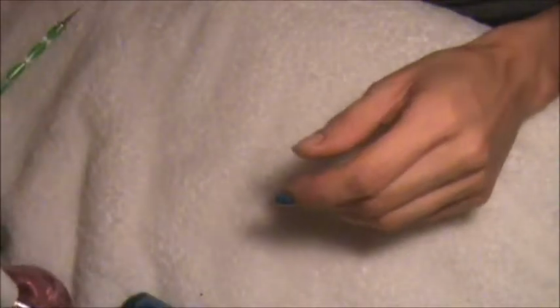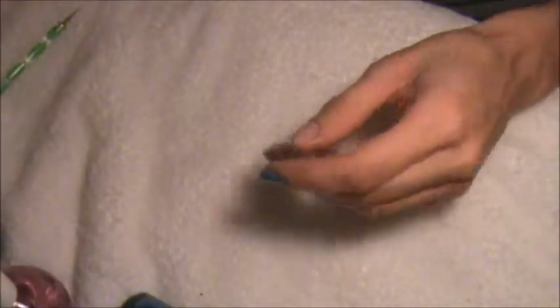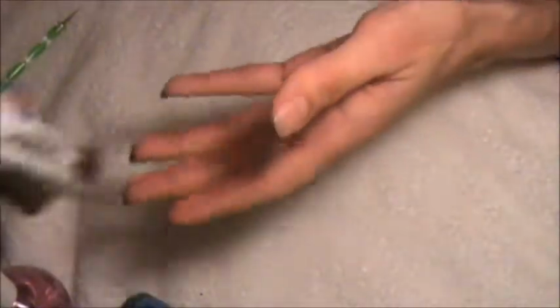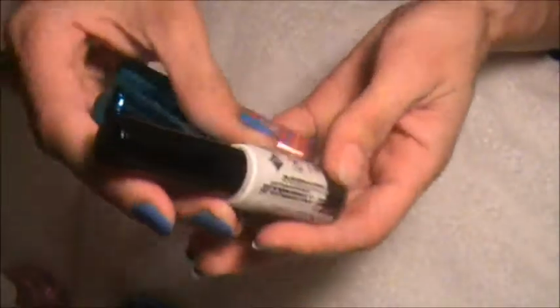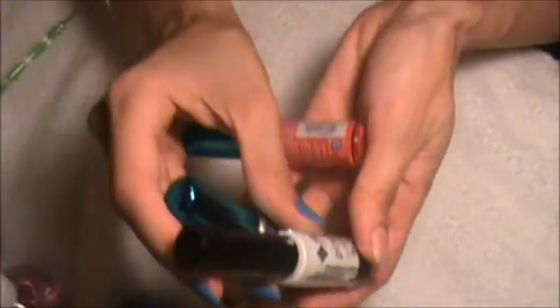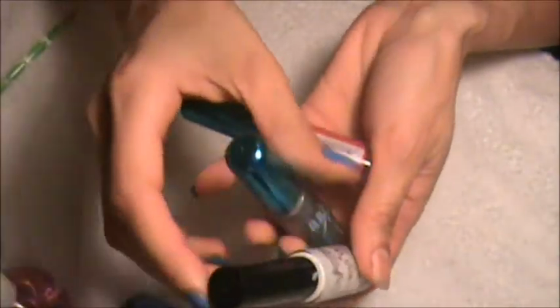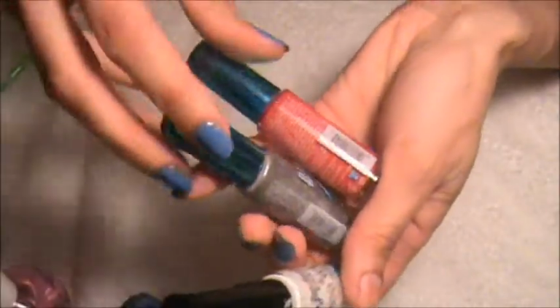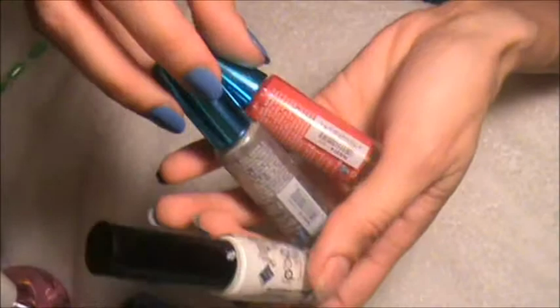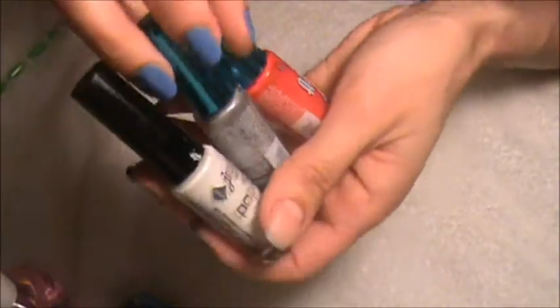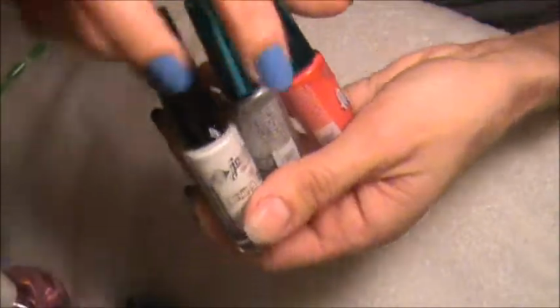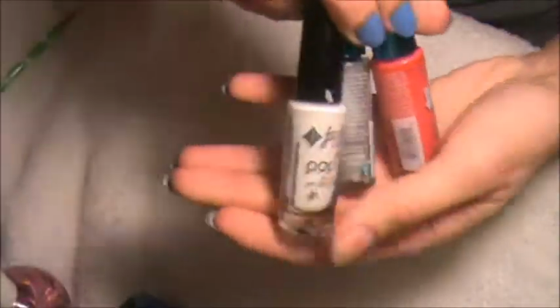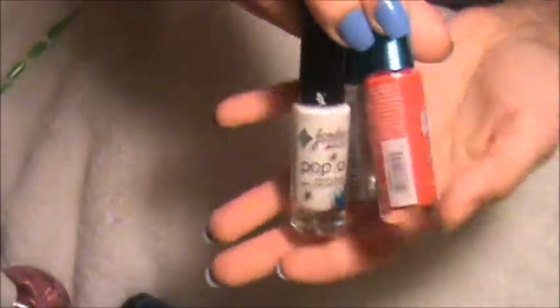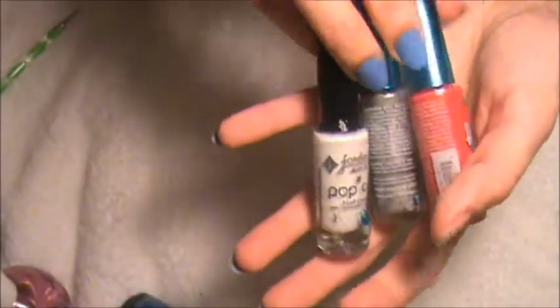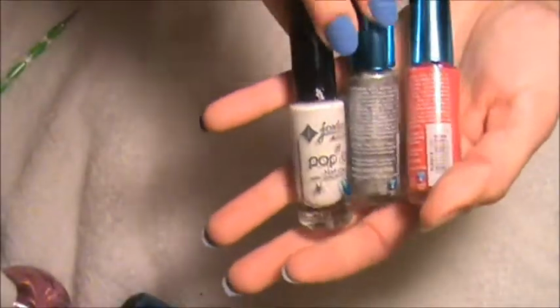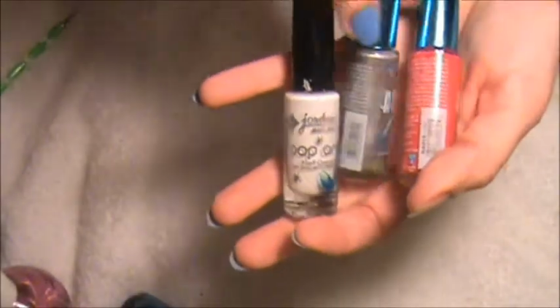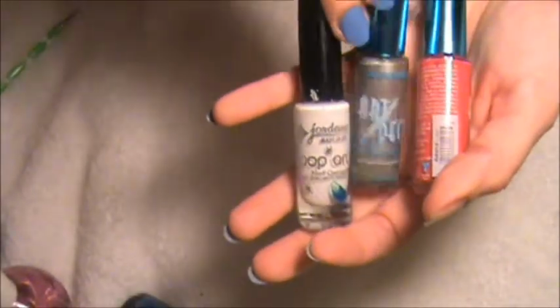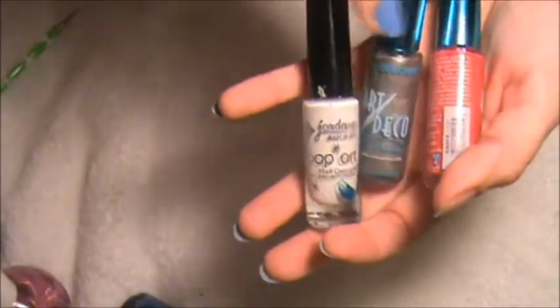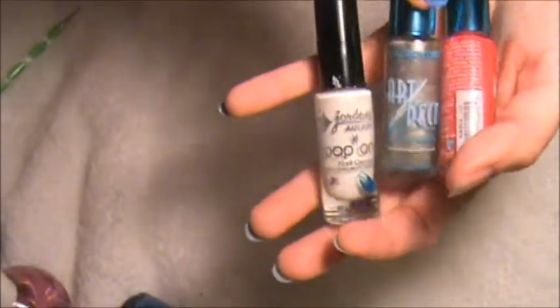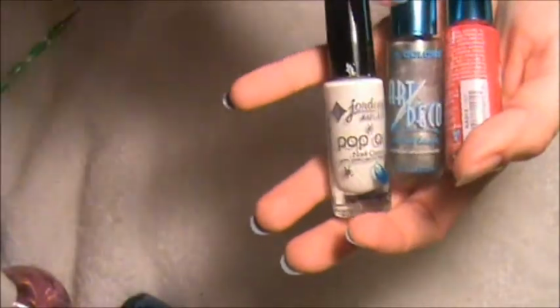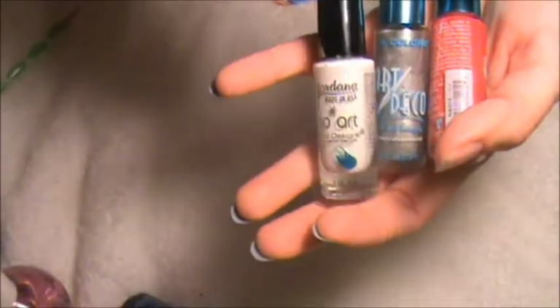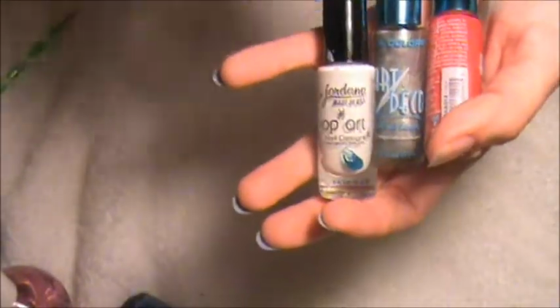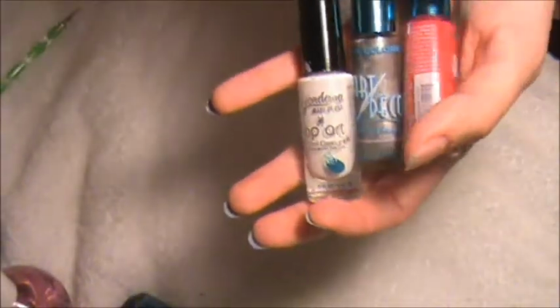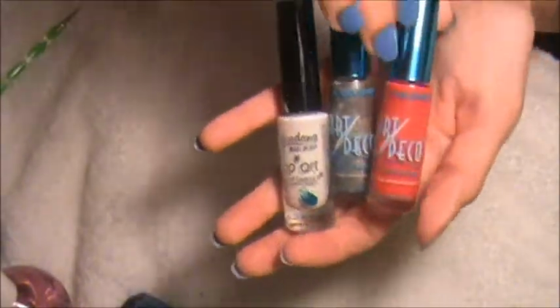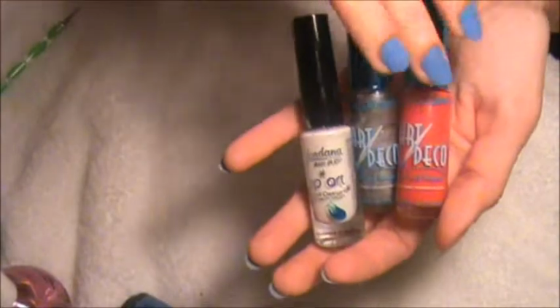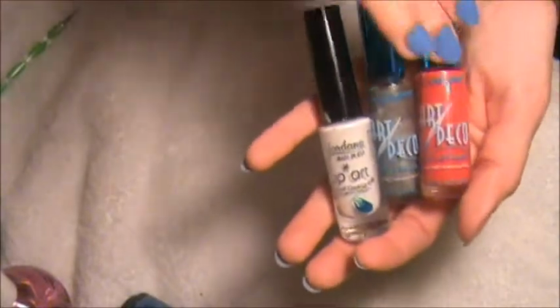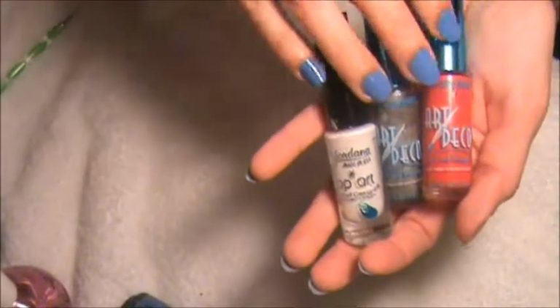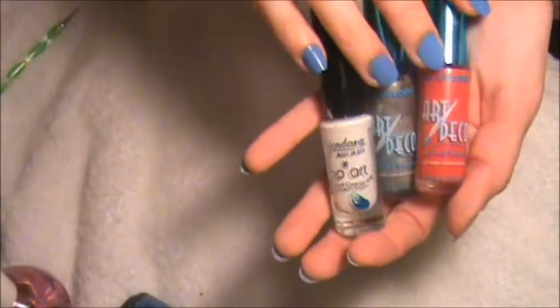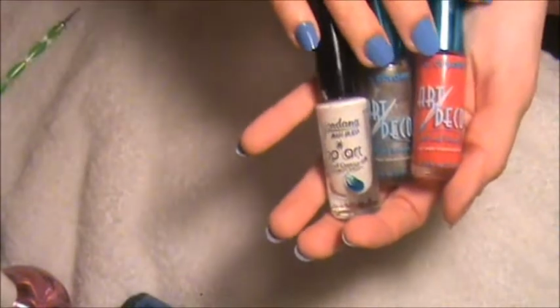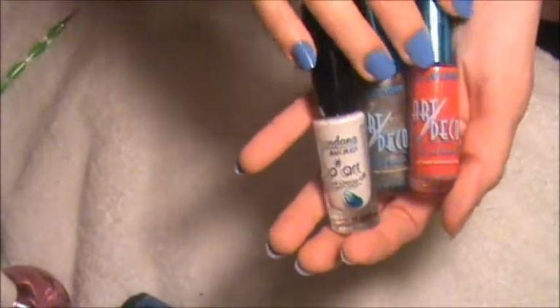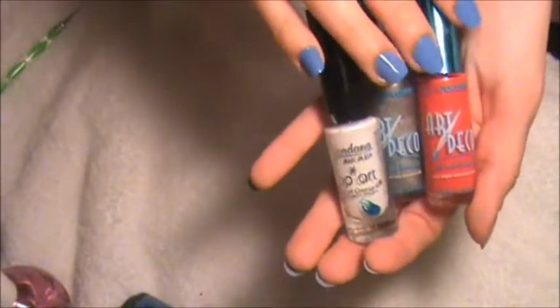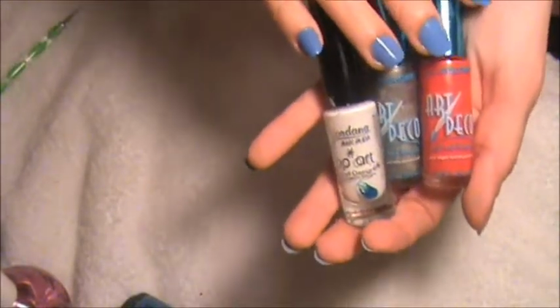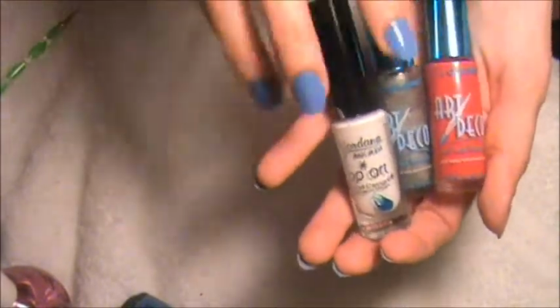And for my designs I use the nail art line decor. You could actually get these at the $9.99 store.